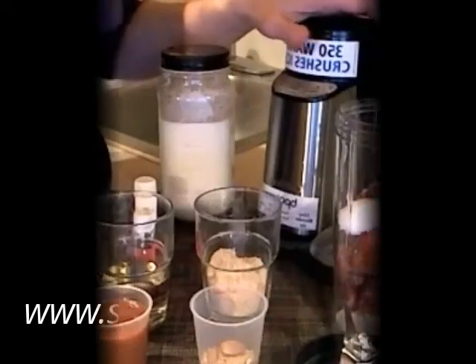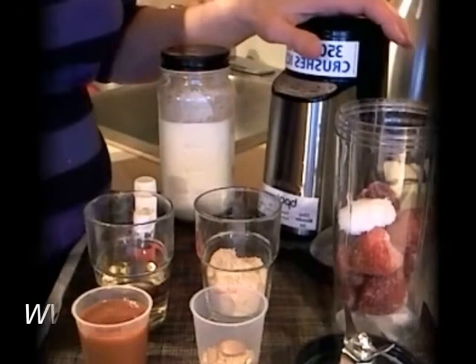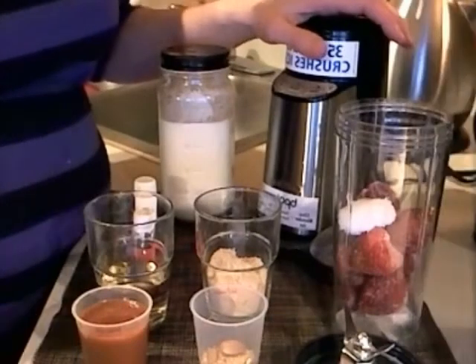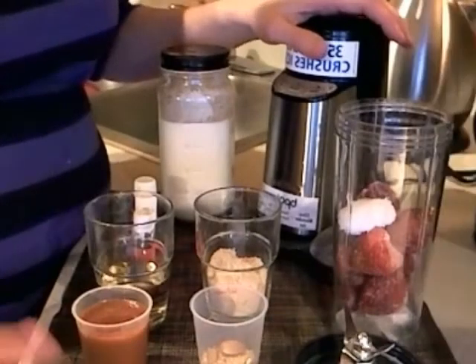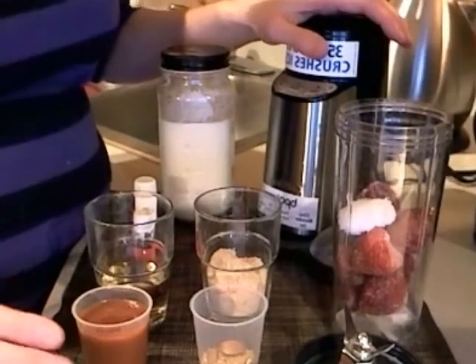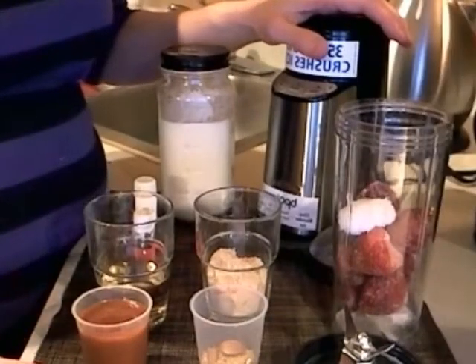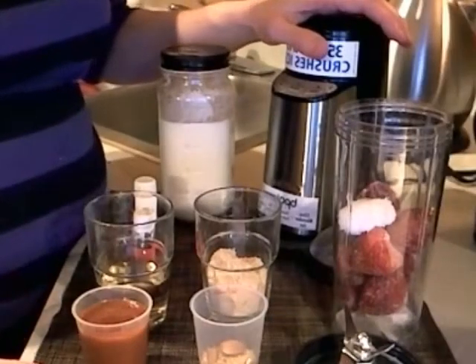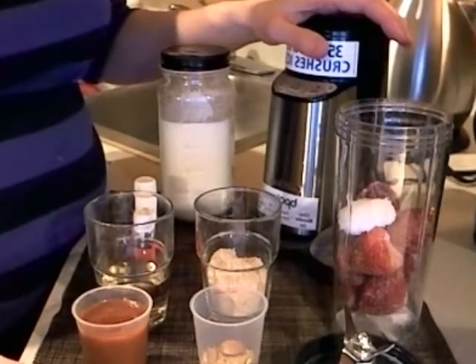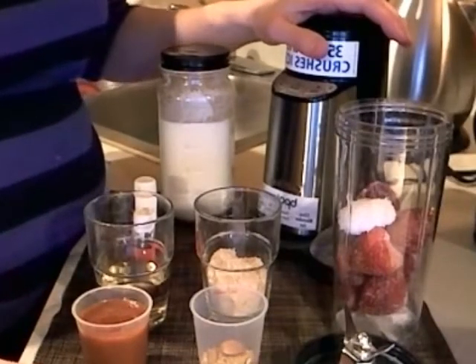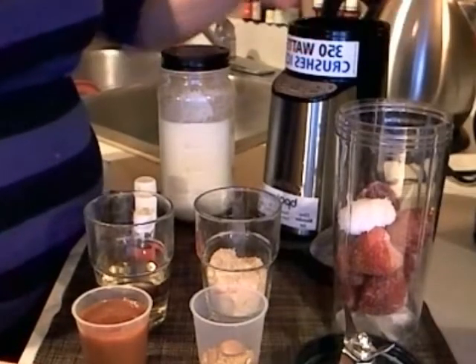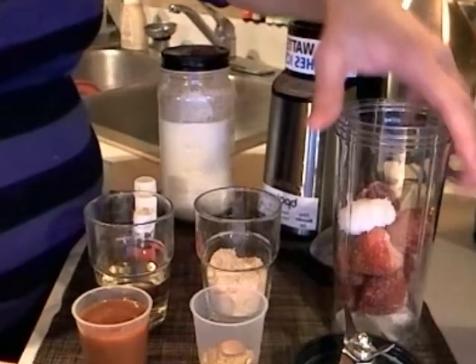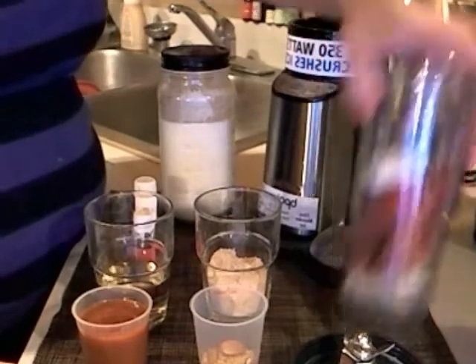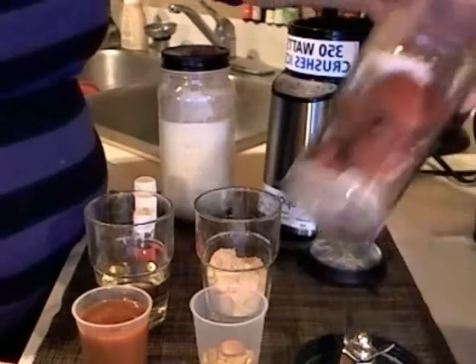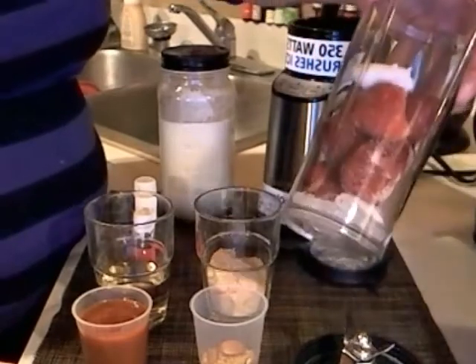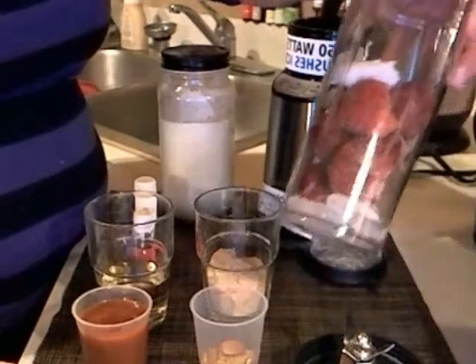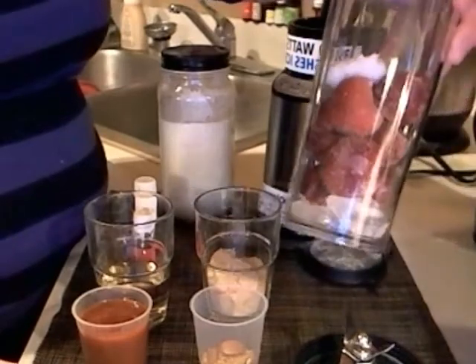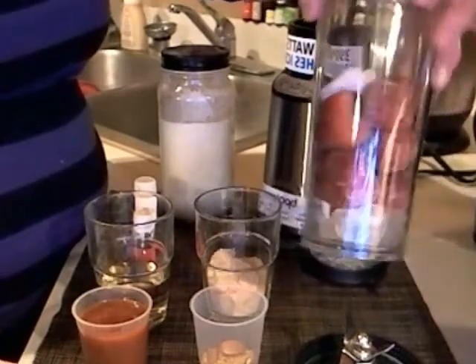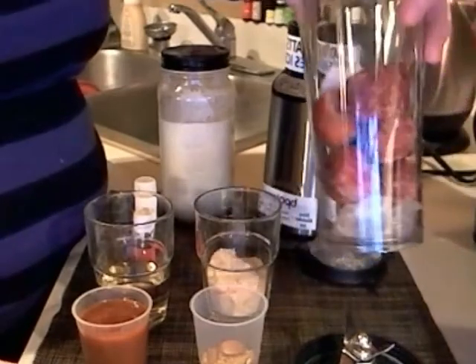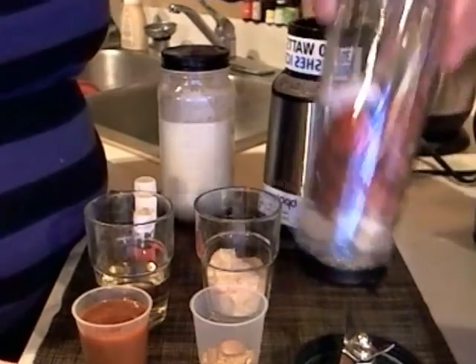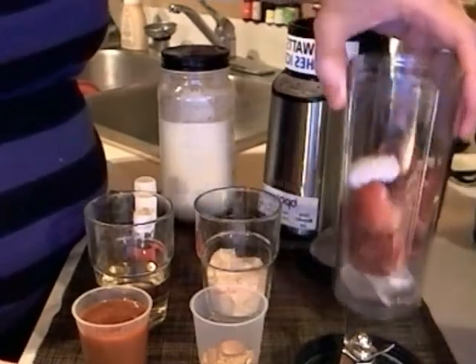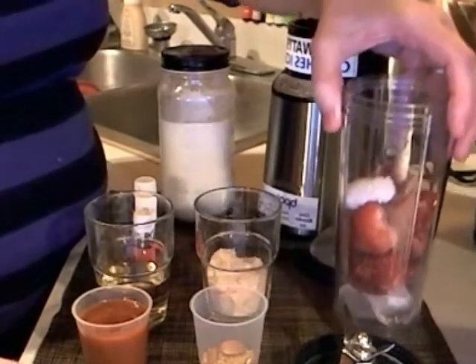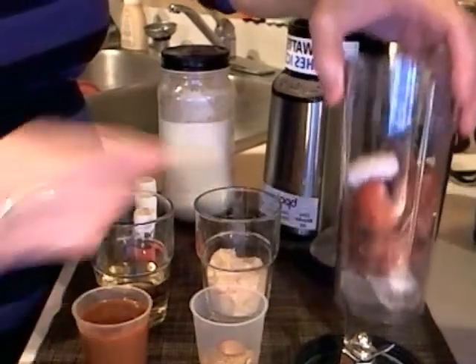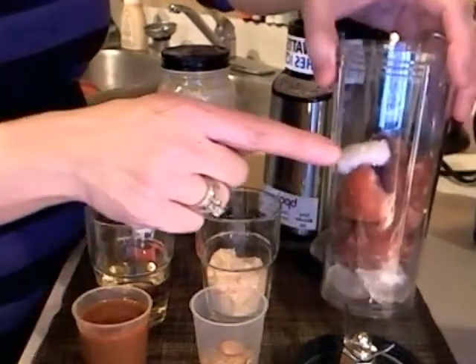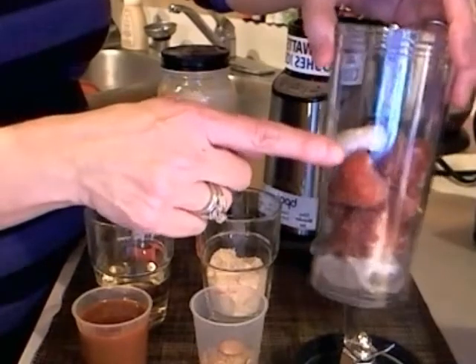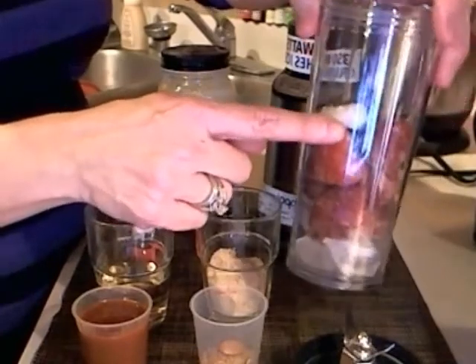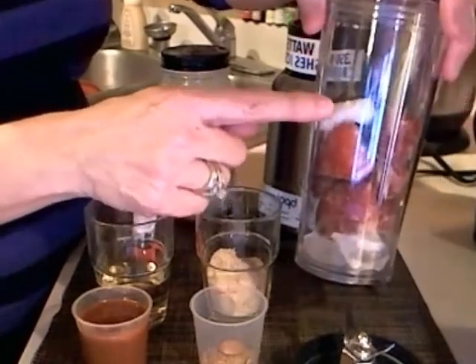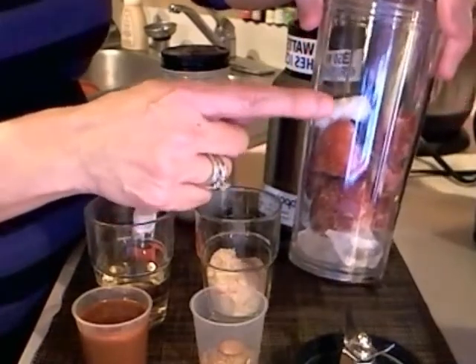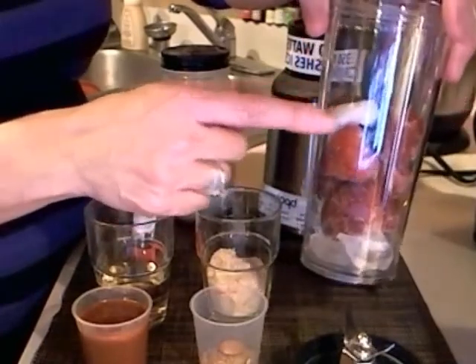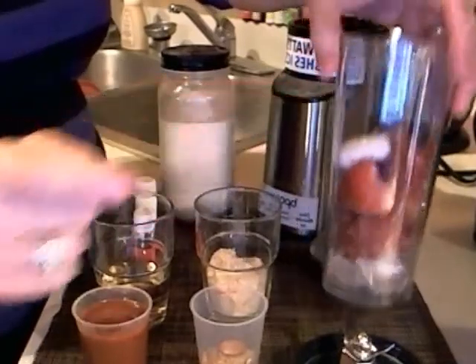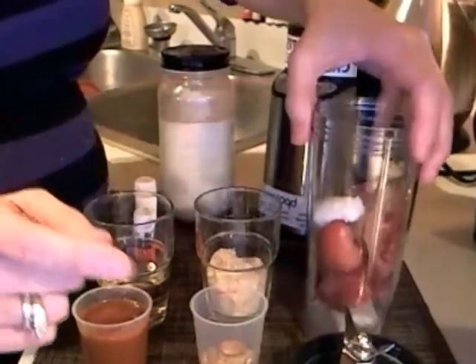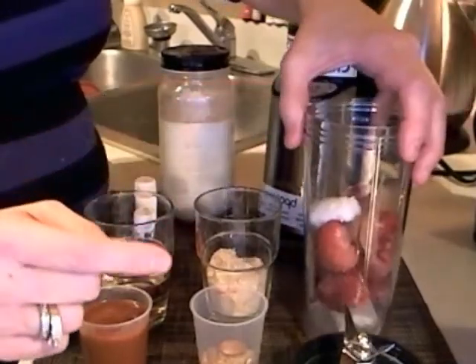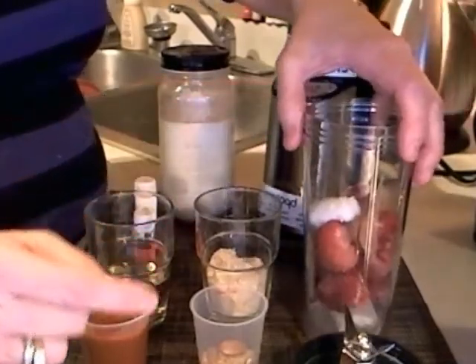Hello, this is Minnesota Sue here with my healthy shake for the morning. I'm starting out with ice in the bottom, a couple of chunks, frozen strawberries, and a little scoop of coconut oil, which you can see. I buy mine from Tropical Traditions.